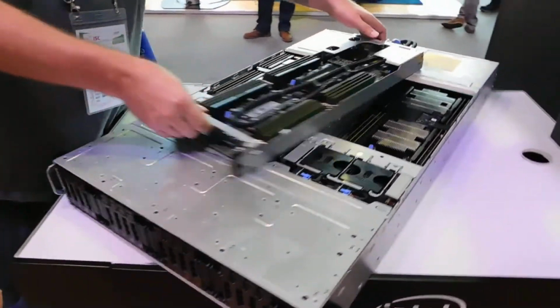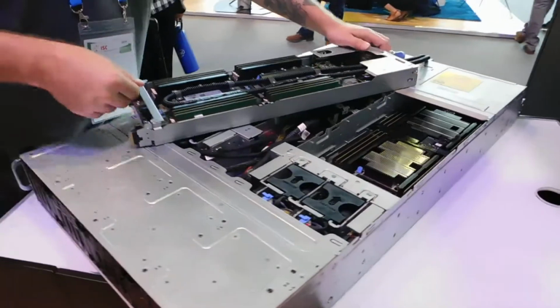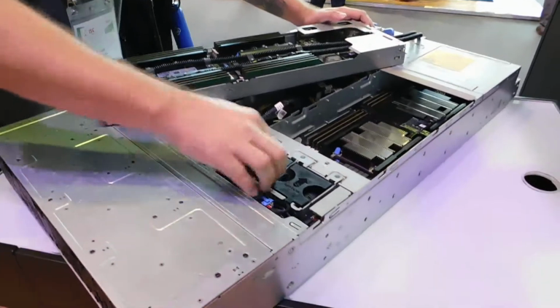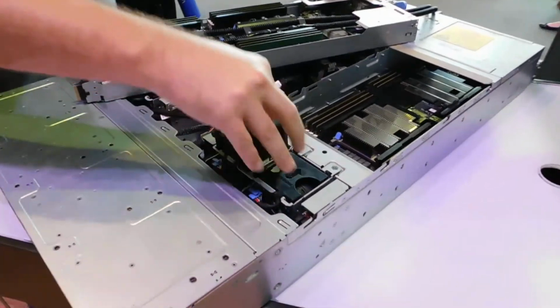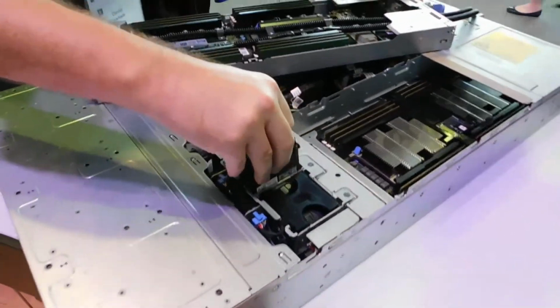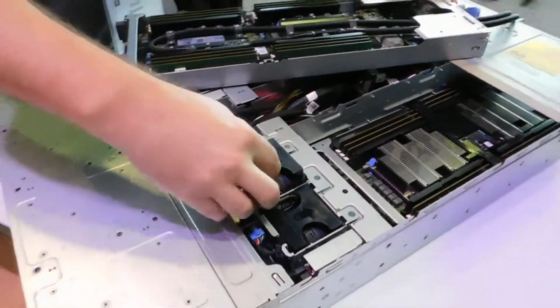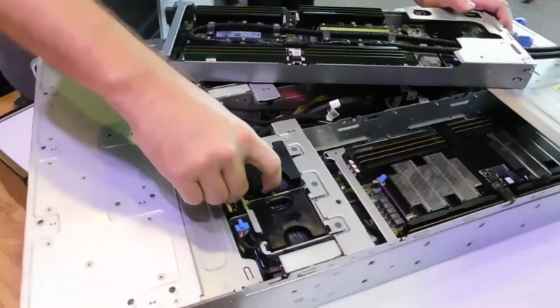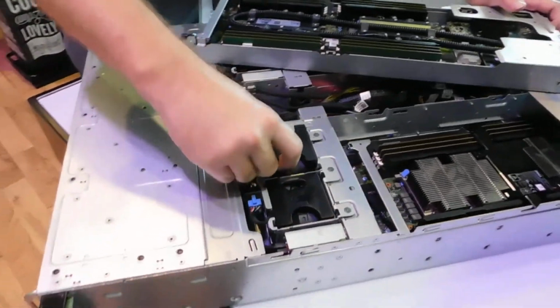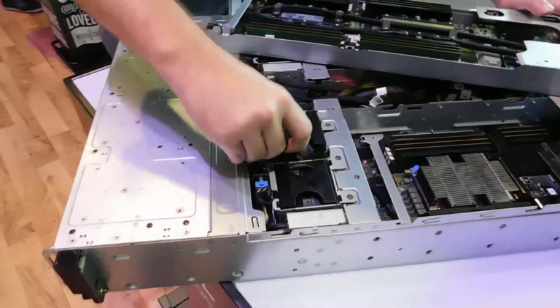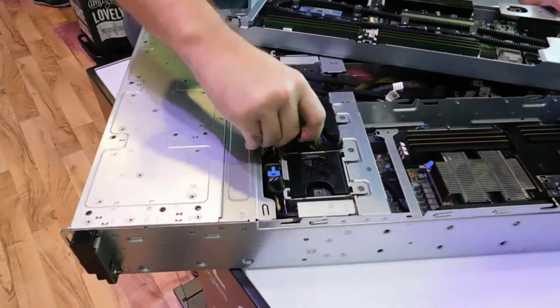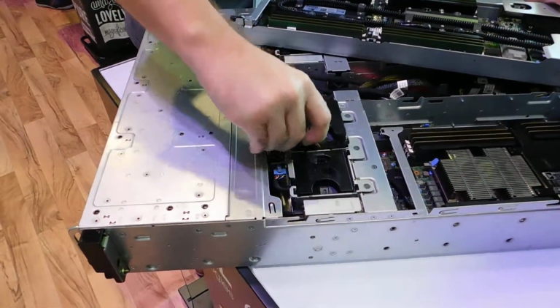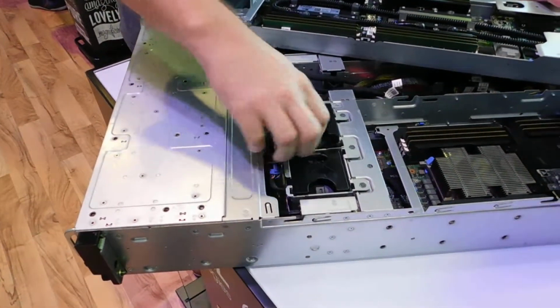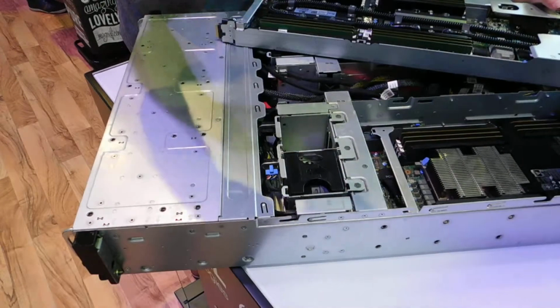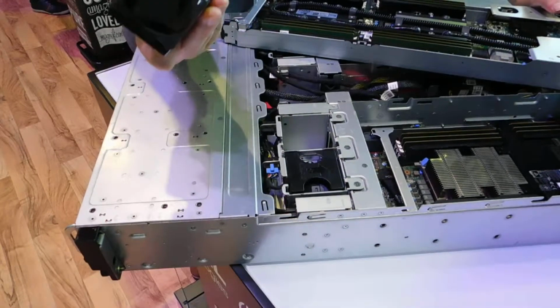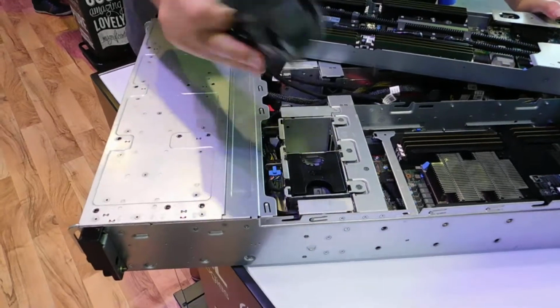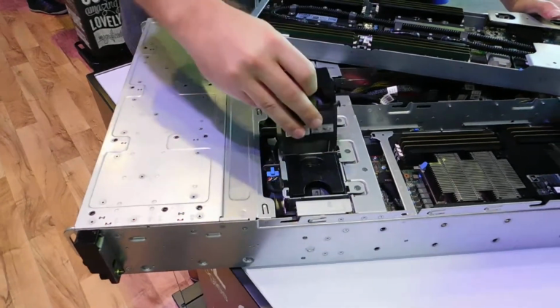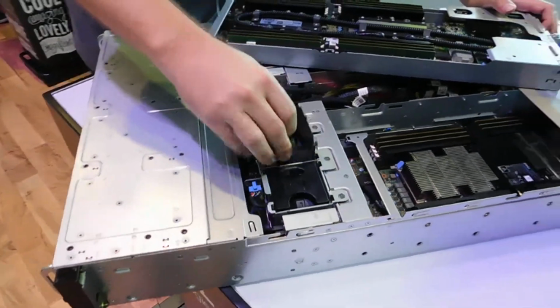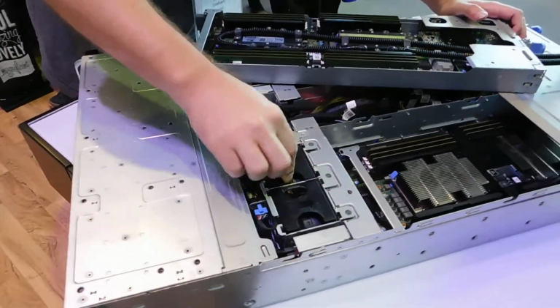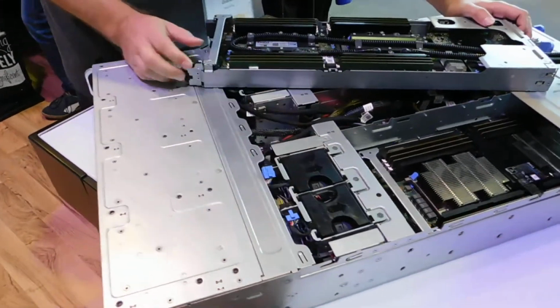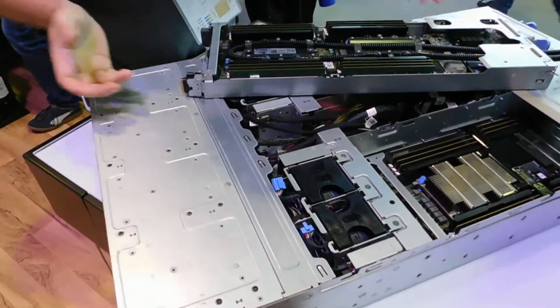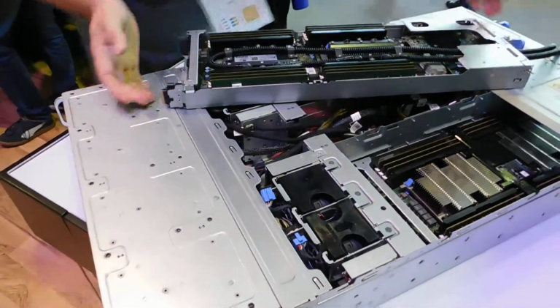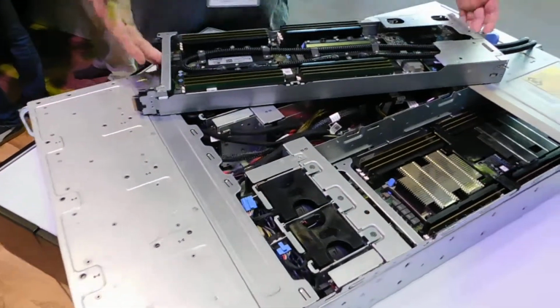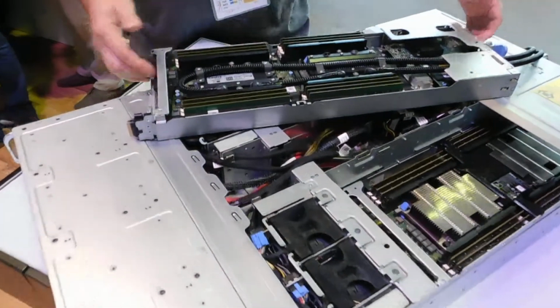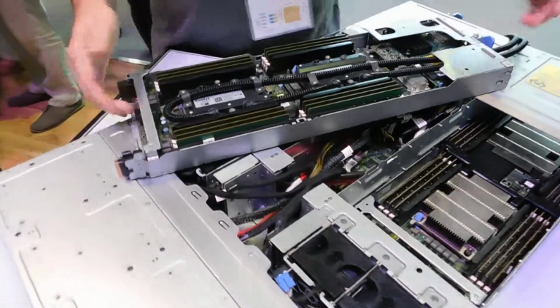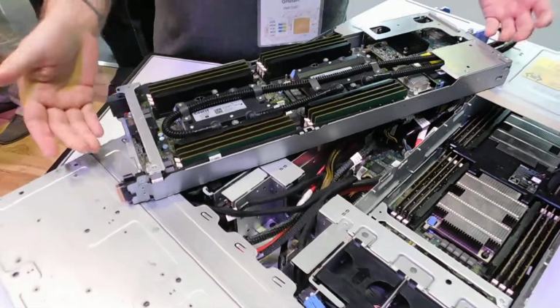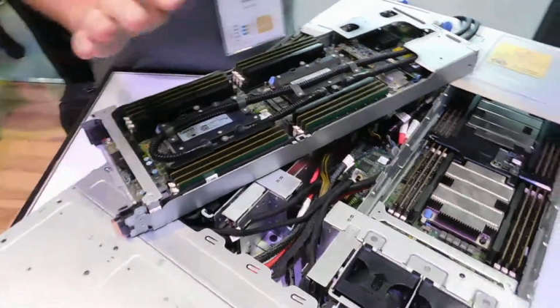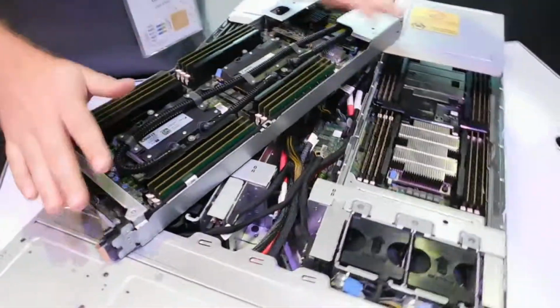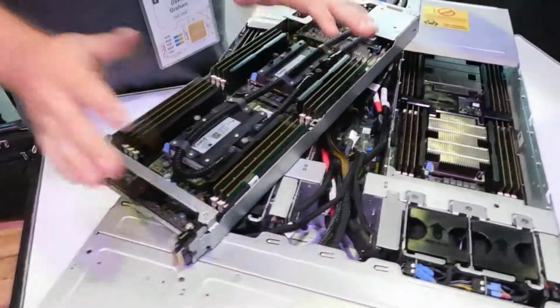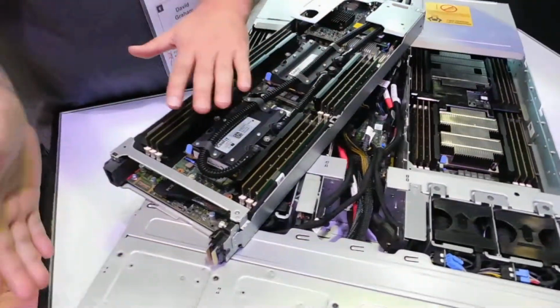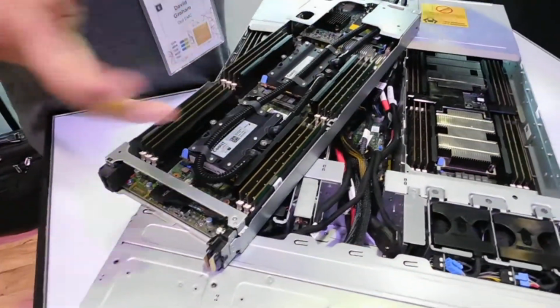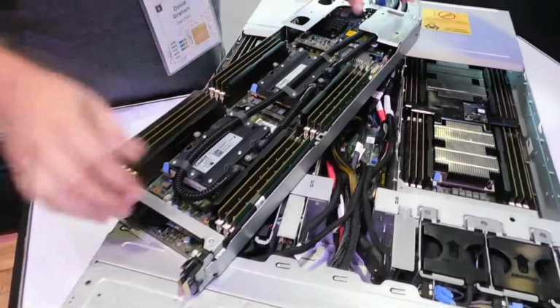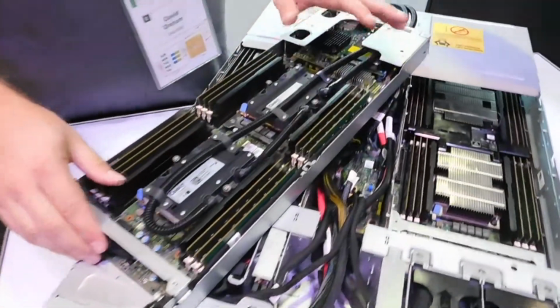All those pass through using field replaceable fans — you can unclip them first, which is generally pretty helpful. You can swap those in and out as needed. The nodes are actually replaceable; they slide in and out, so you can actually service them individually, not all together at the same time.